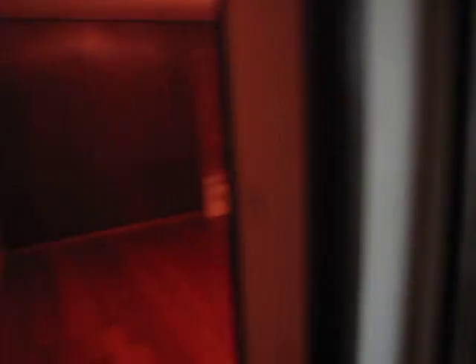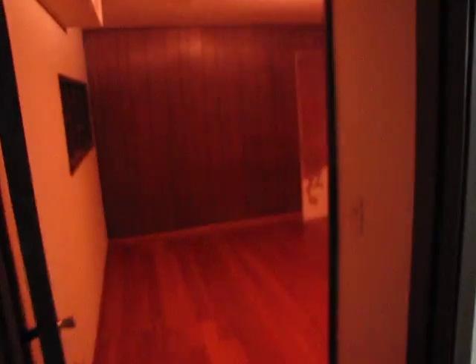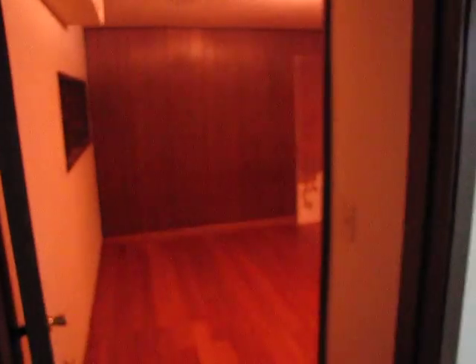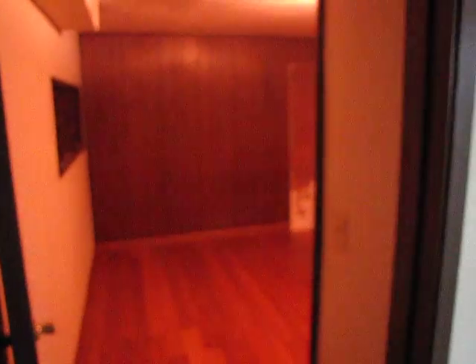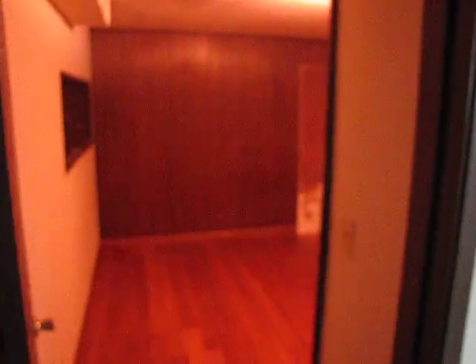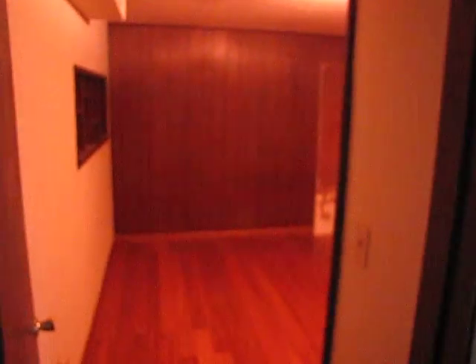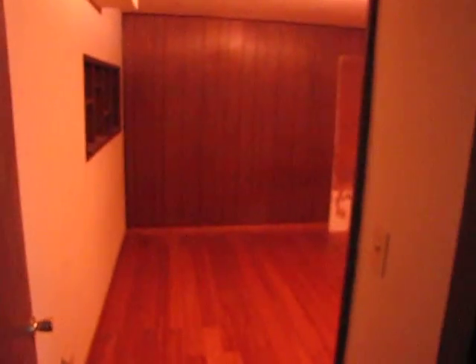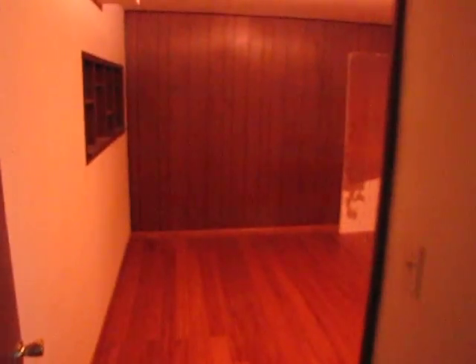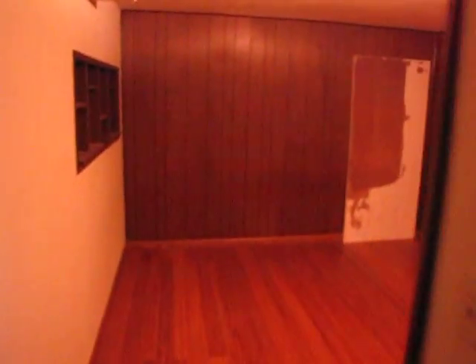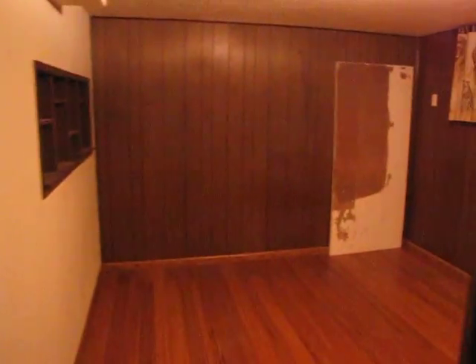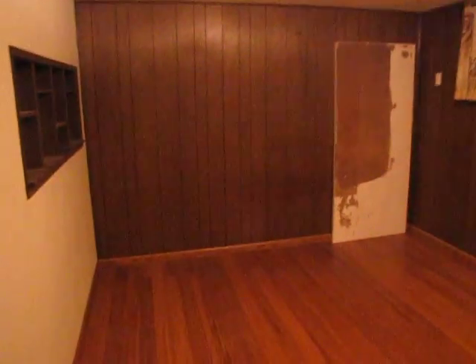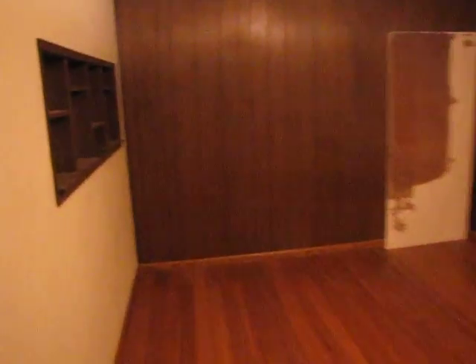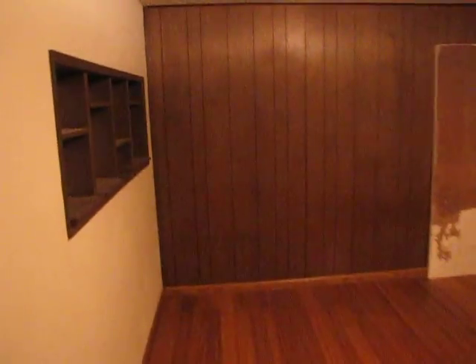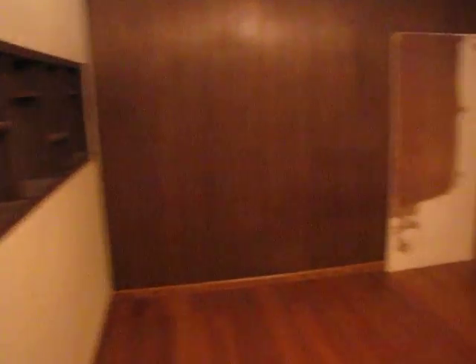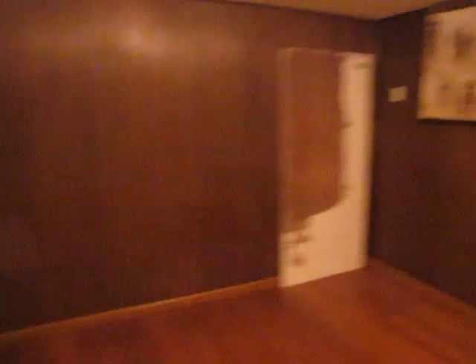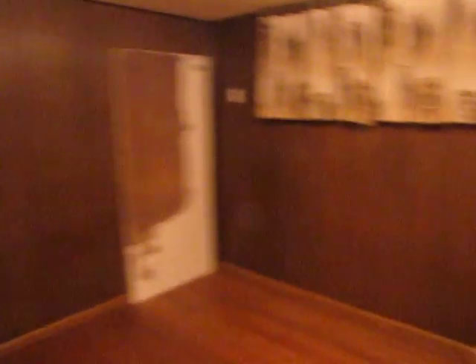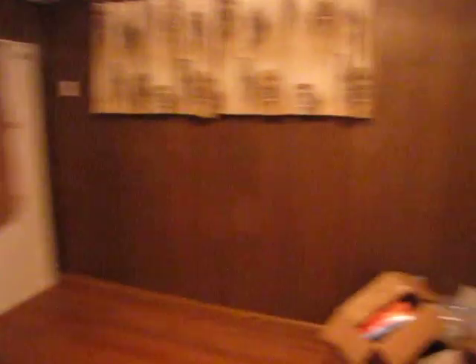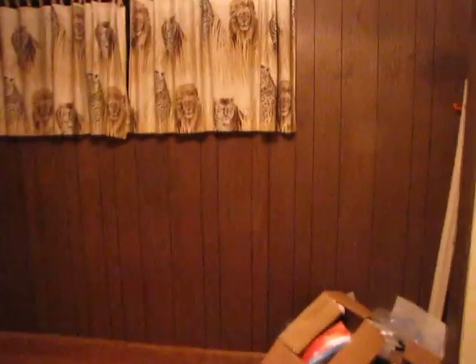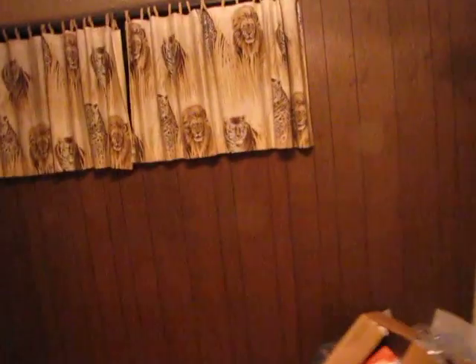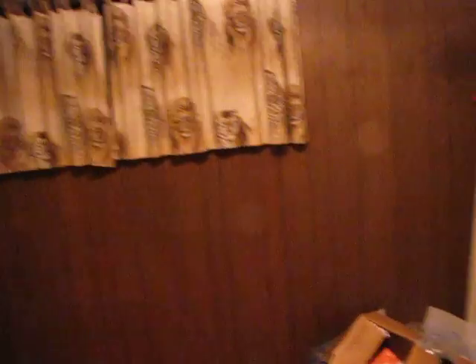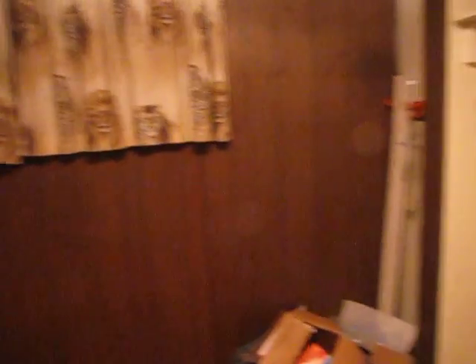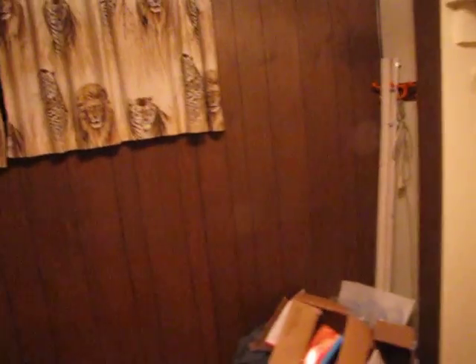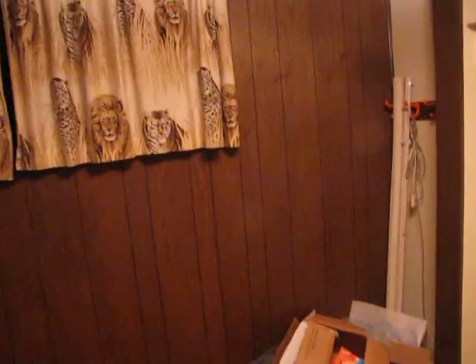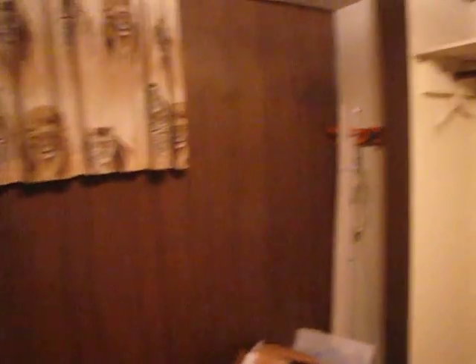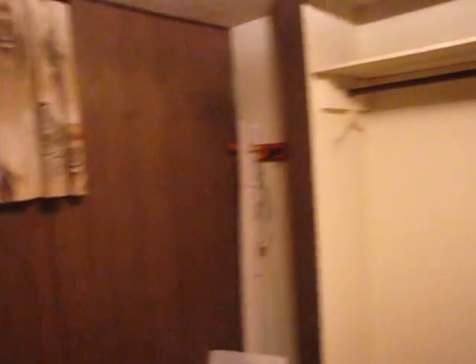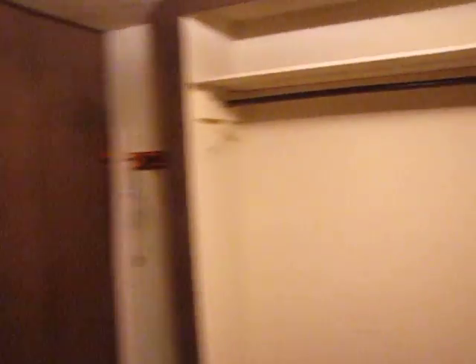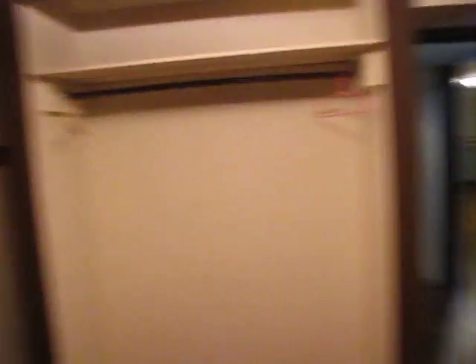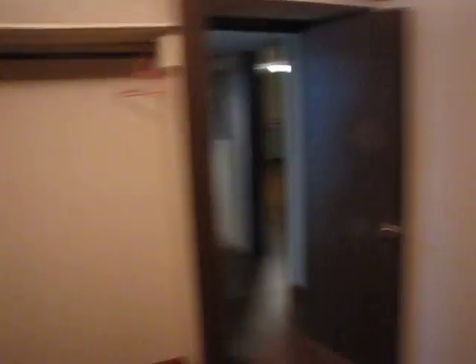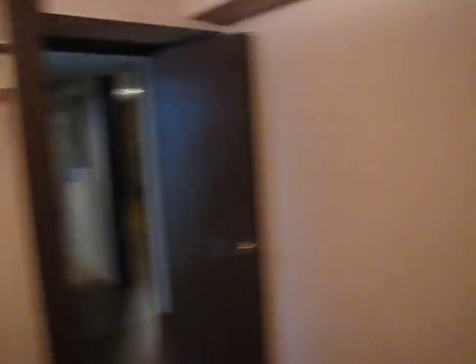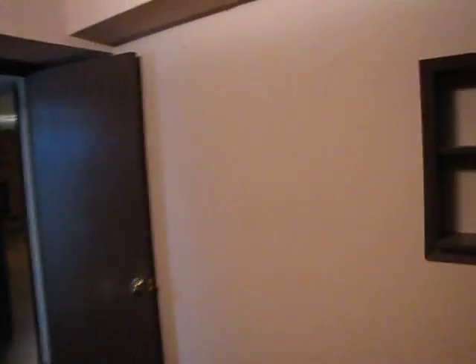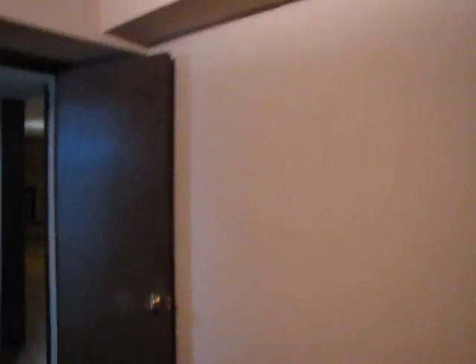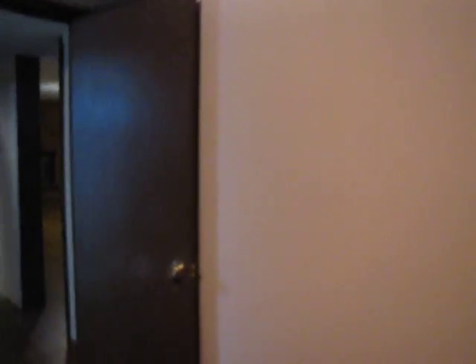Here is one of the bedrooms. There's two bedrooms. There's a closet. There's an outlet on every wall I think.